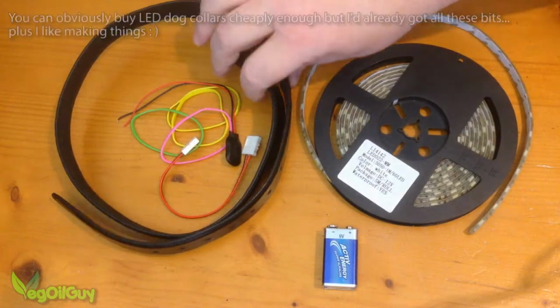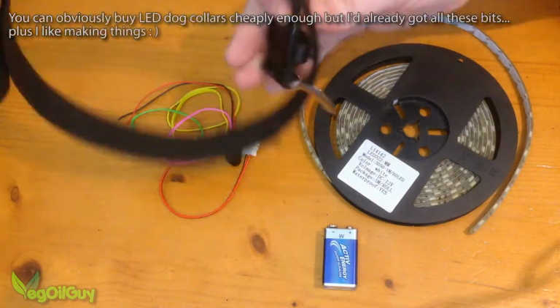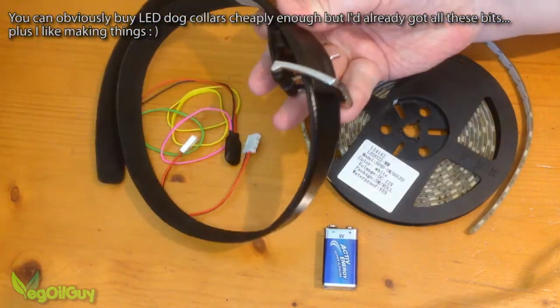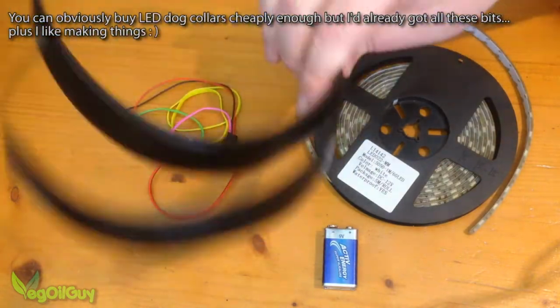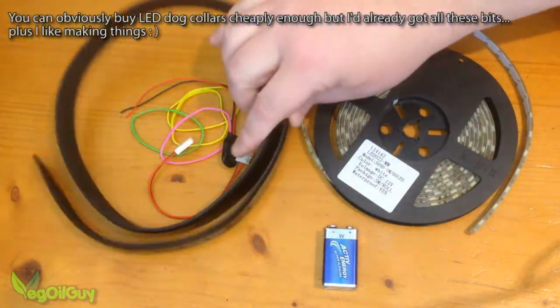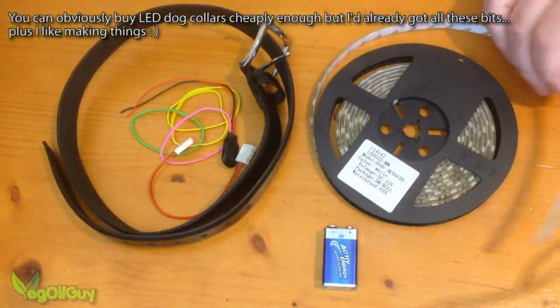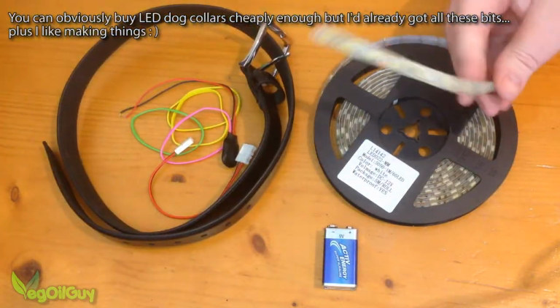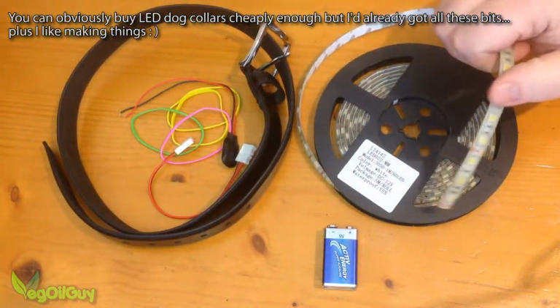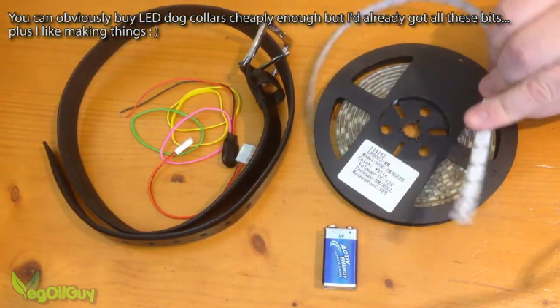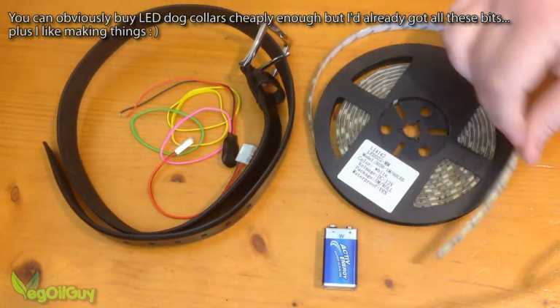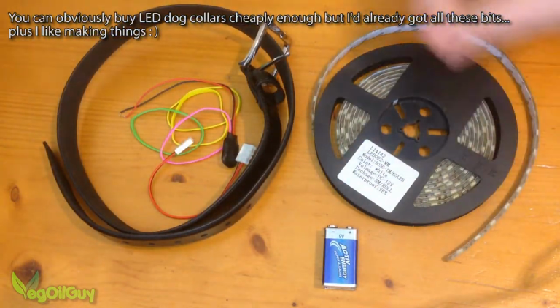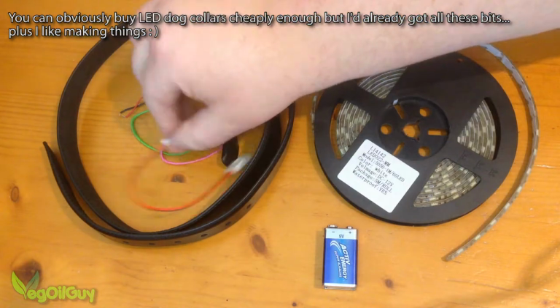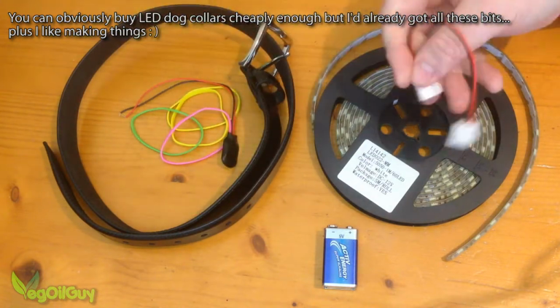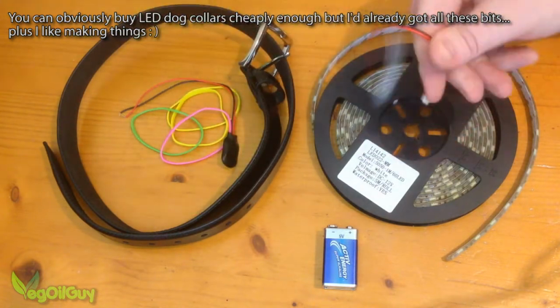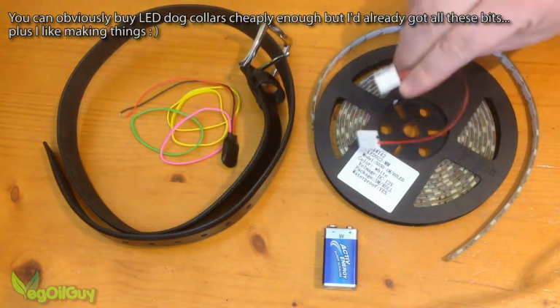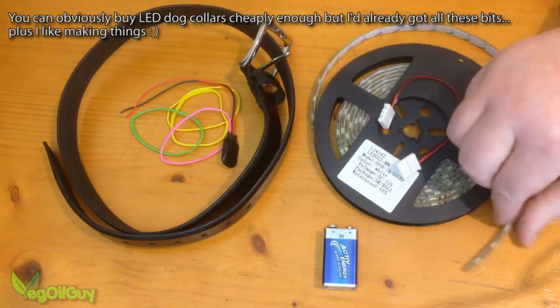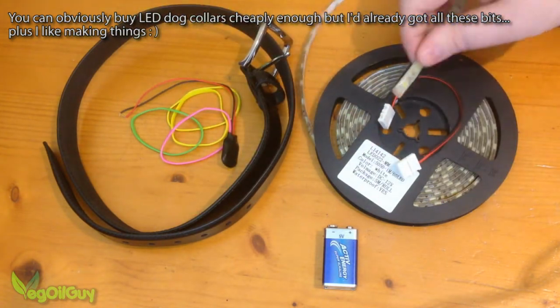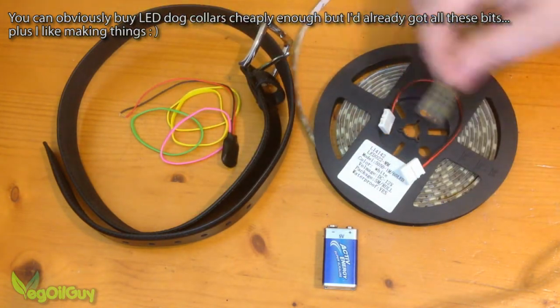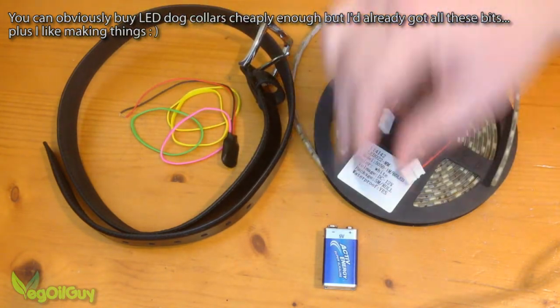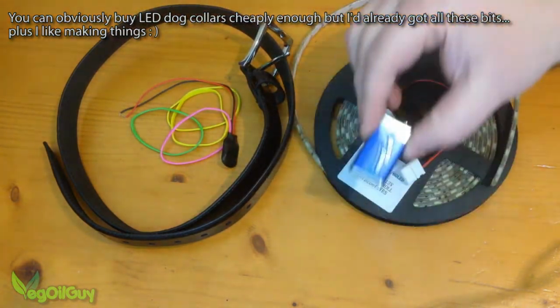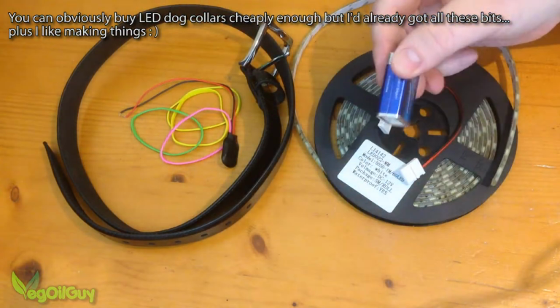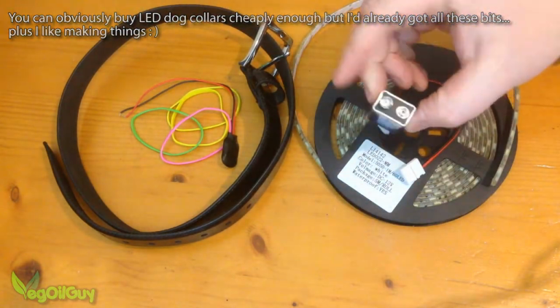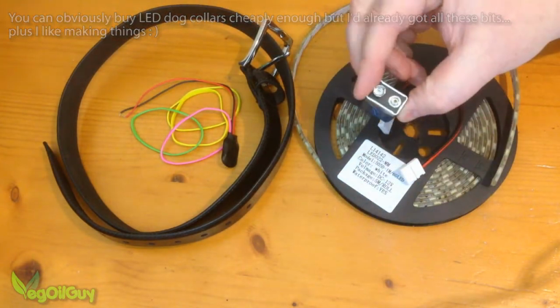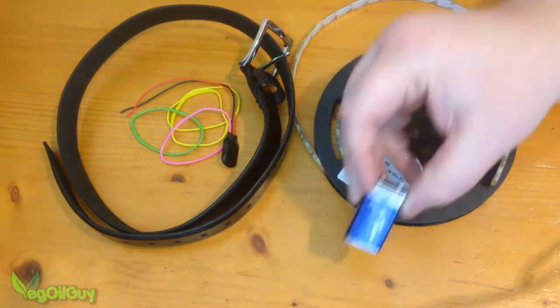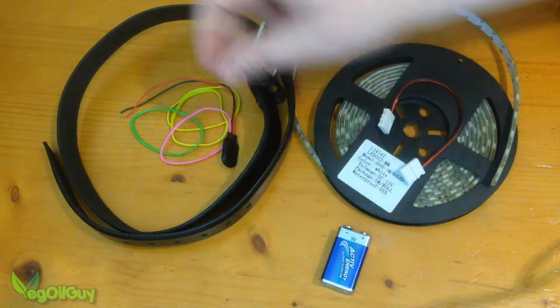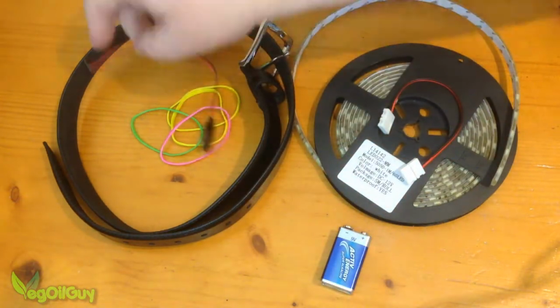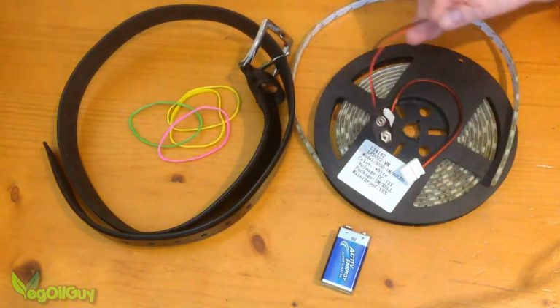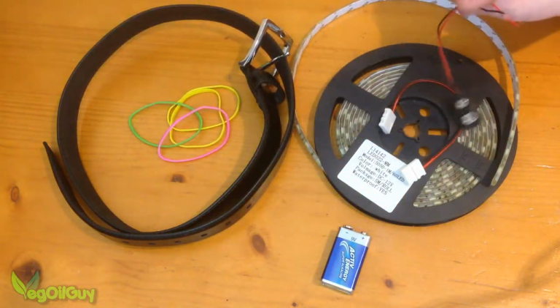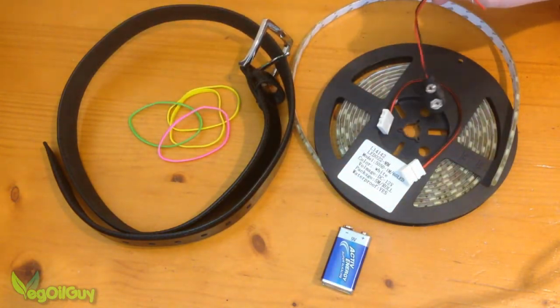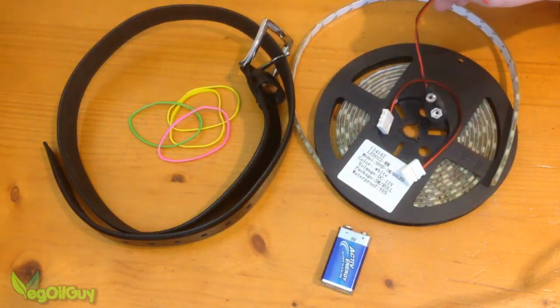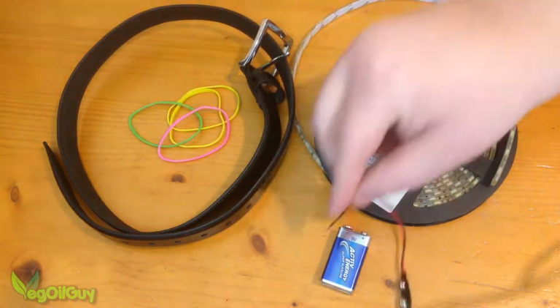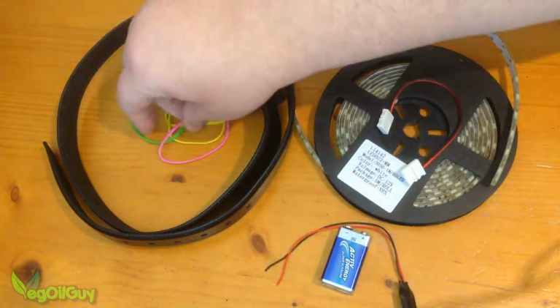Here you can see I've got an ordinary belt, a roll of LED lights, a connector for these lights, a 9V battery, a battery connector cable and a few rubber bands.